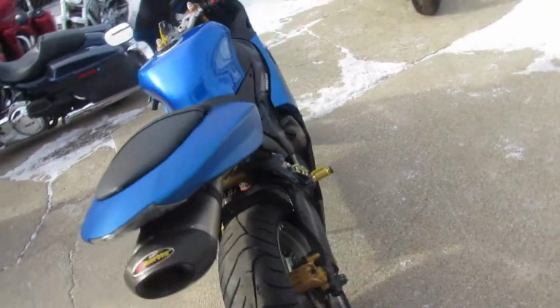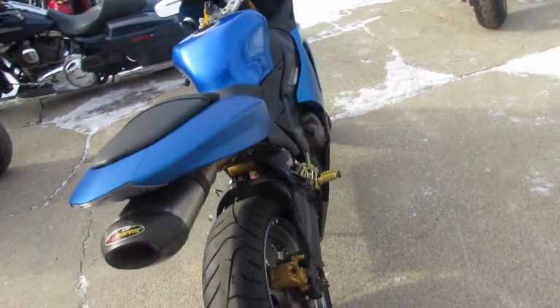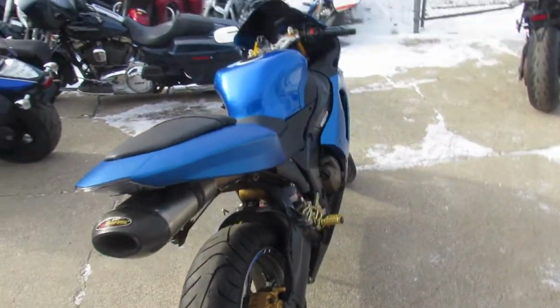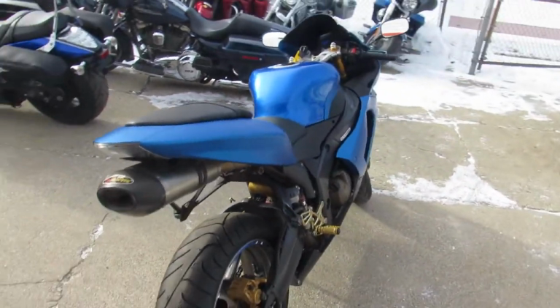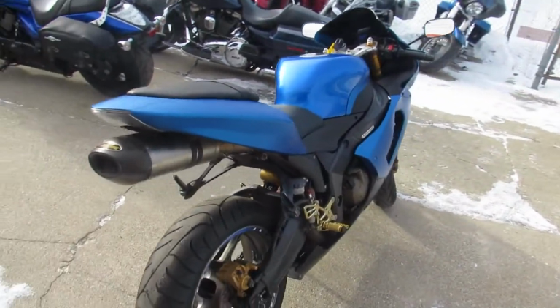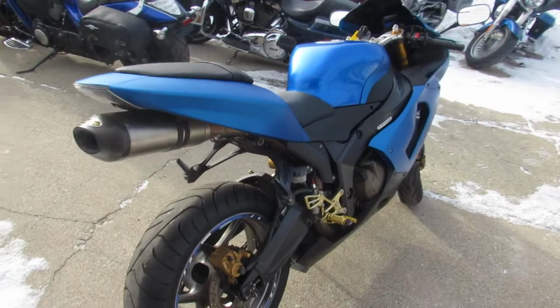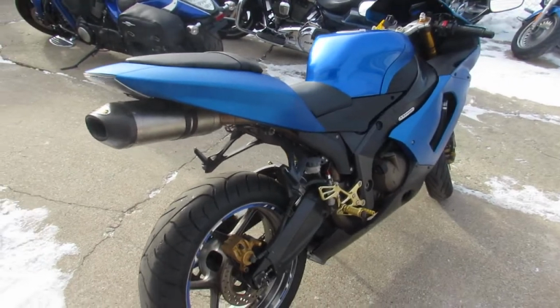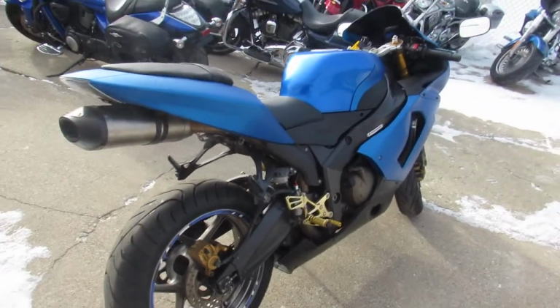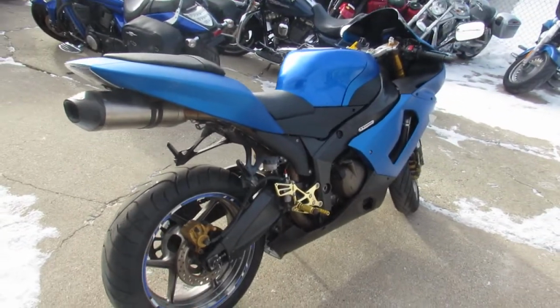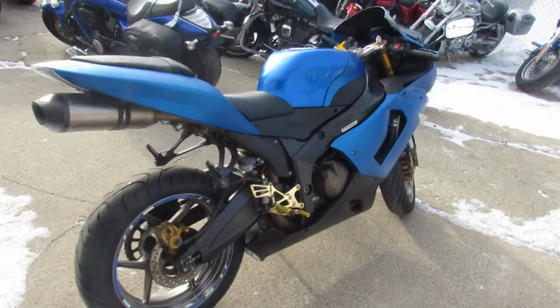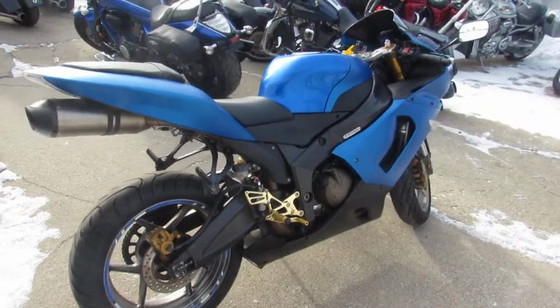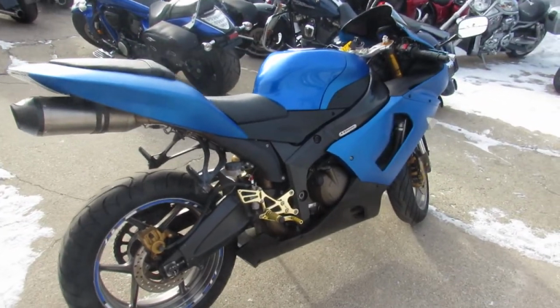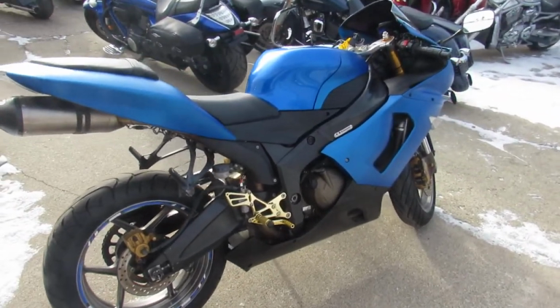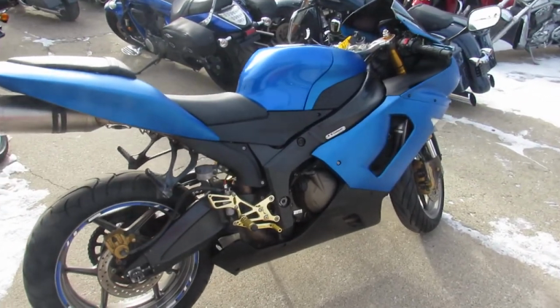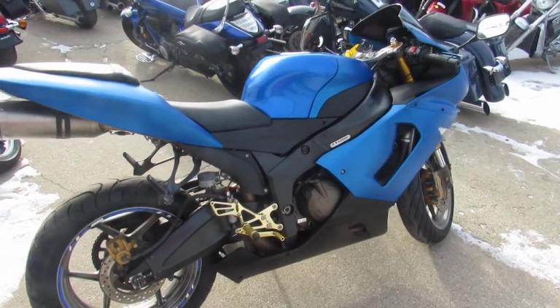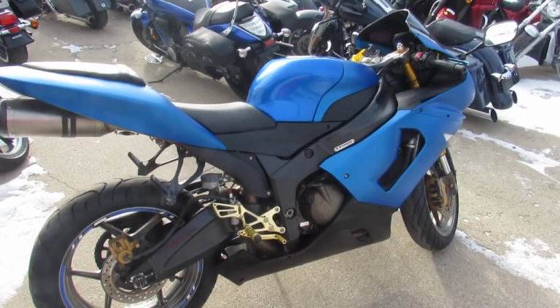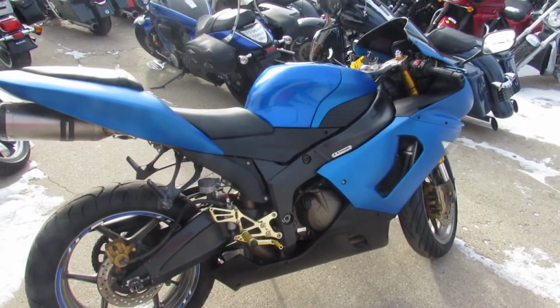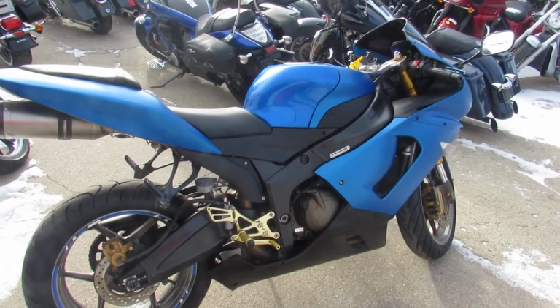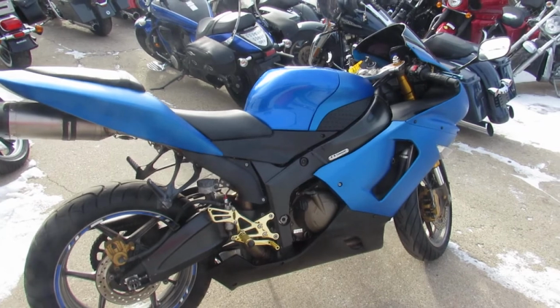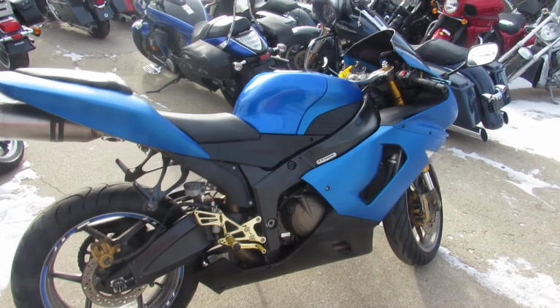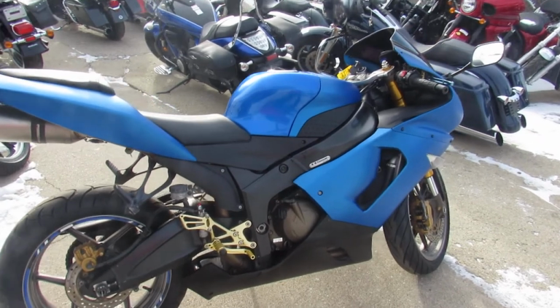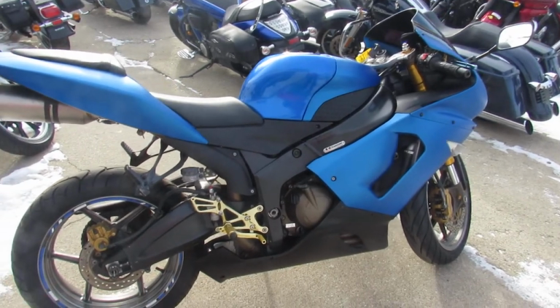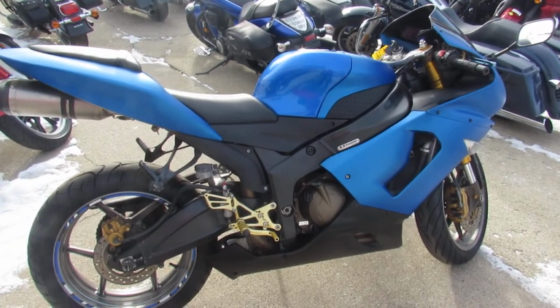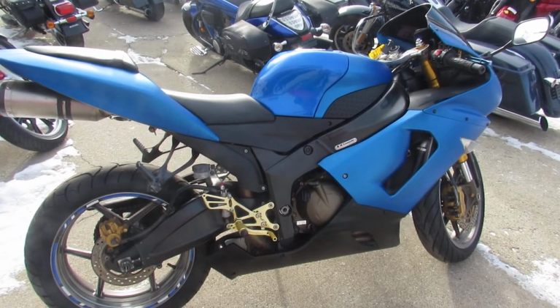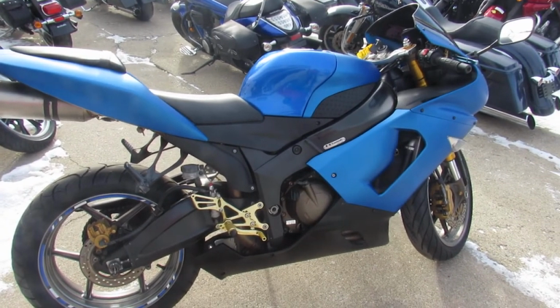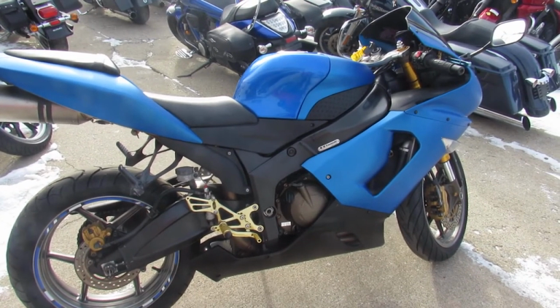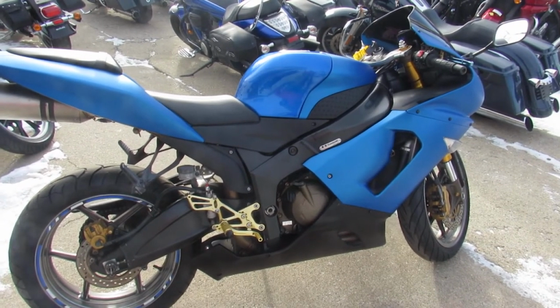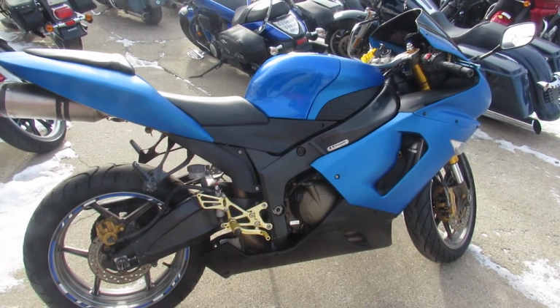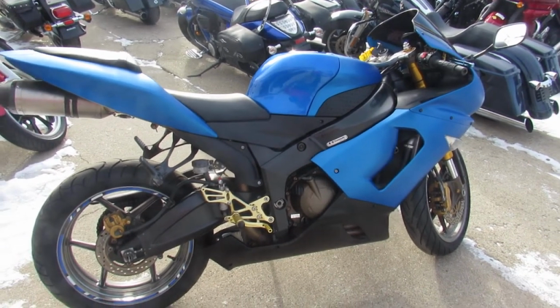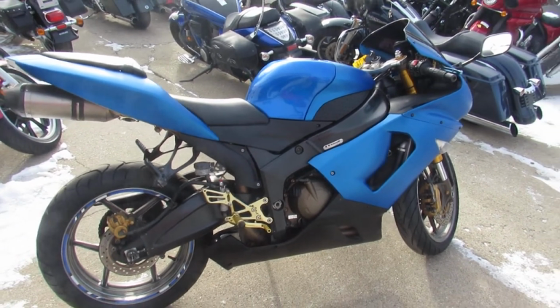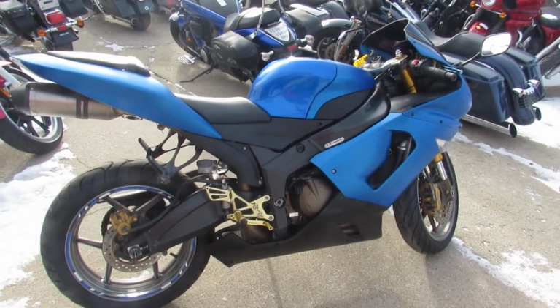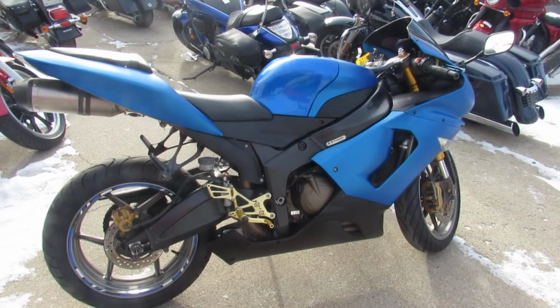So don't miss out on this one. 2005 Kawasaki ZX6R, low miles, 6,731 miles. Visit our website, it's ApprovalPowersports.com. We got guaranteed financing. Call today and you can ride today.